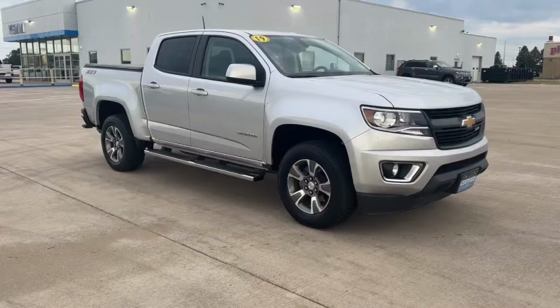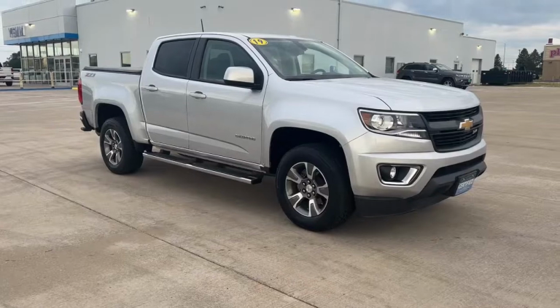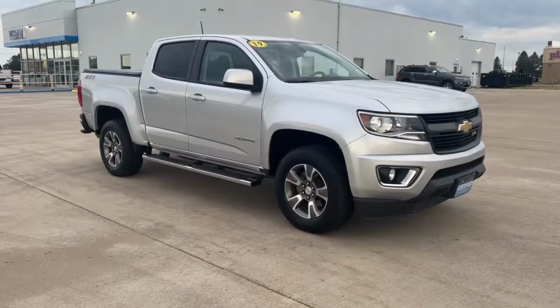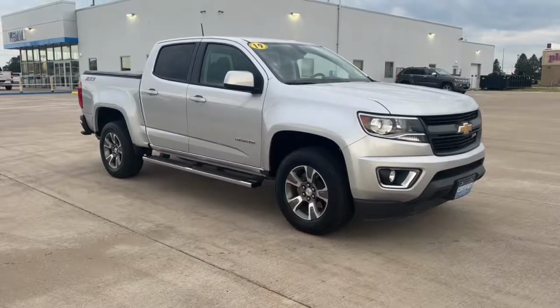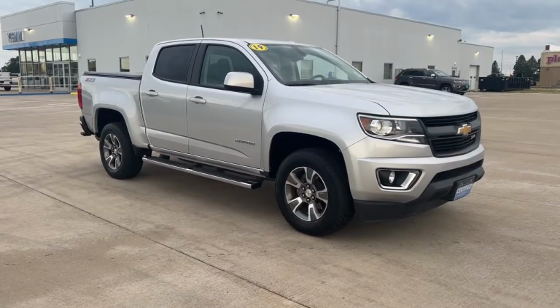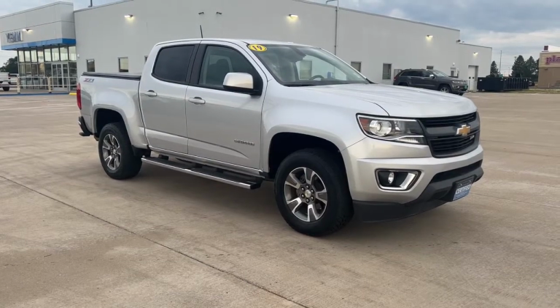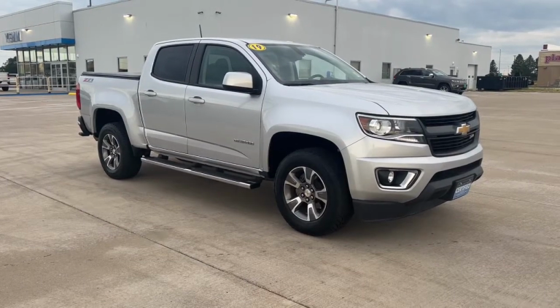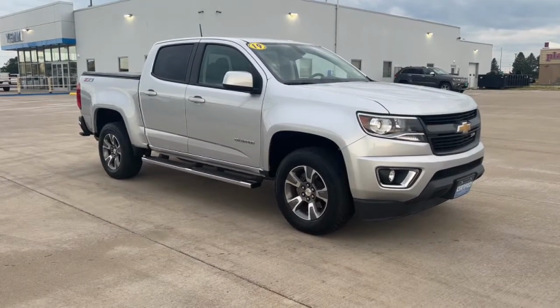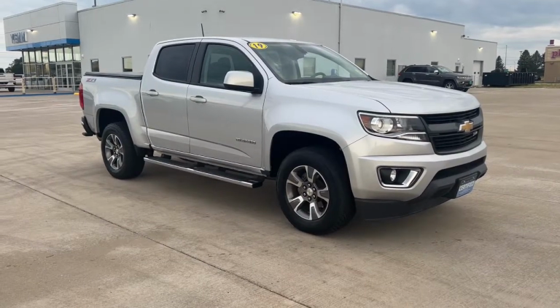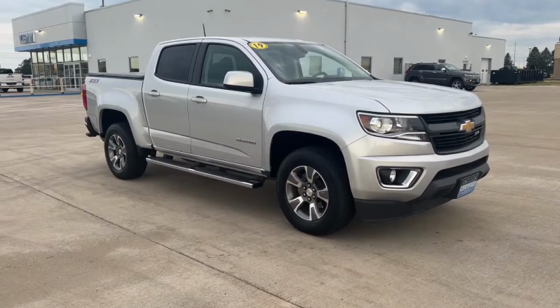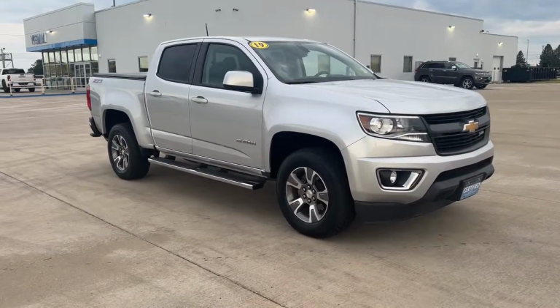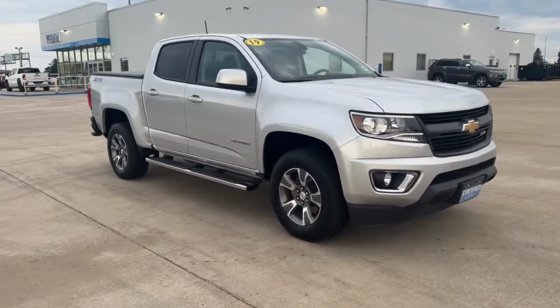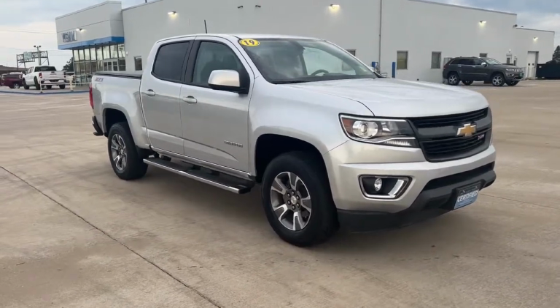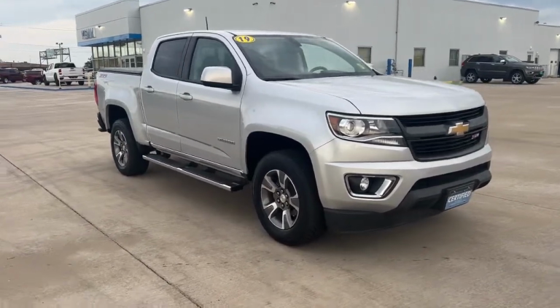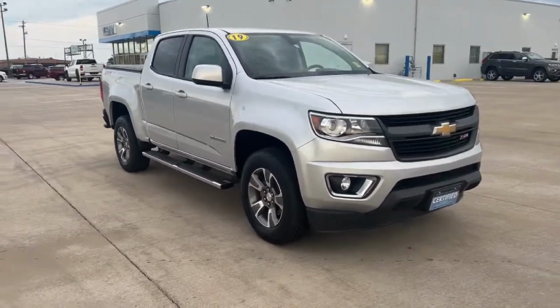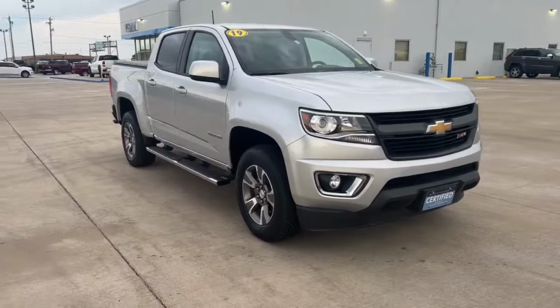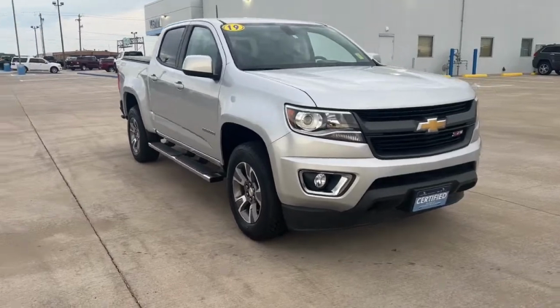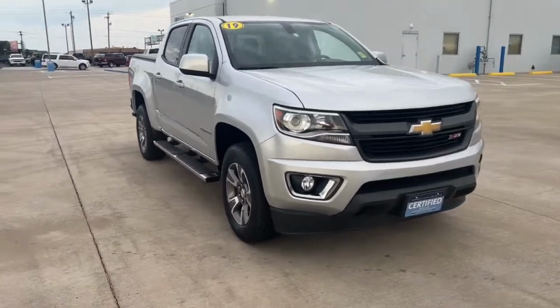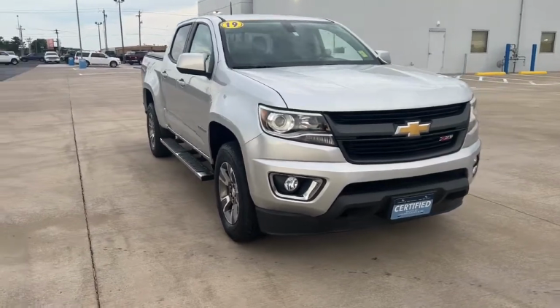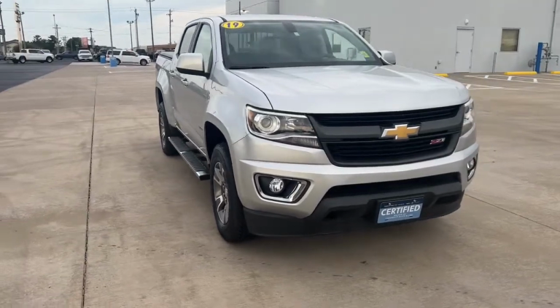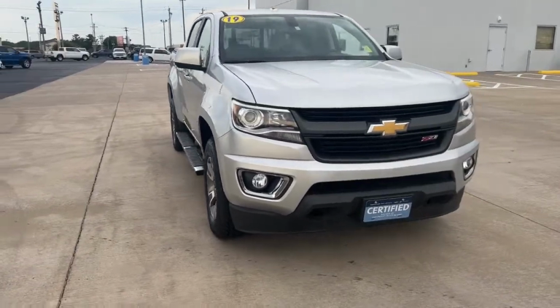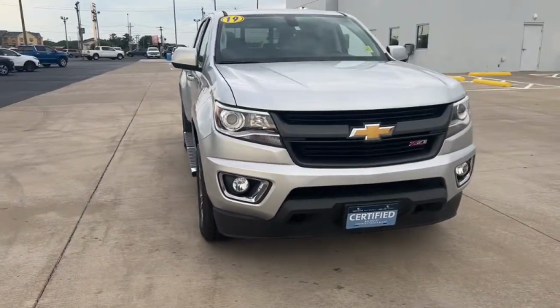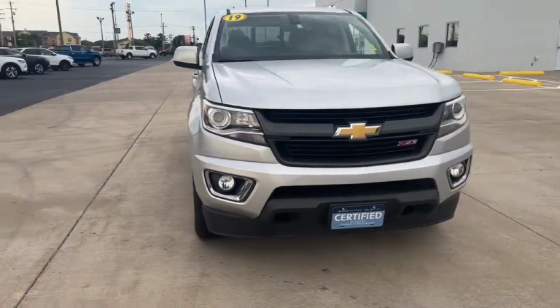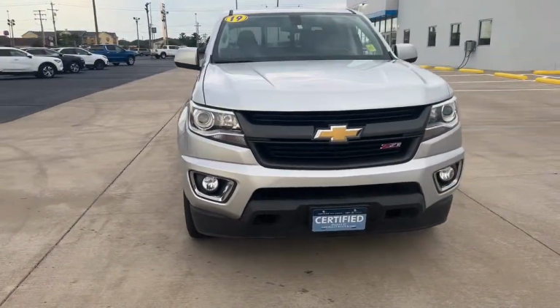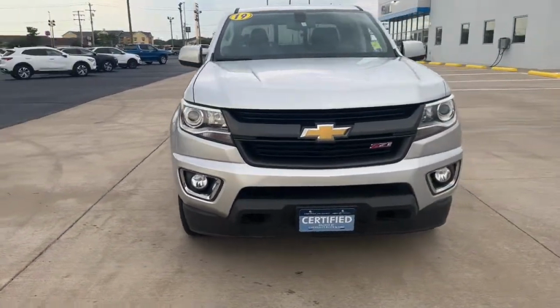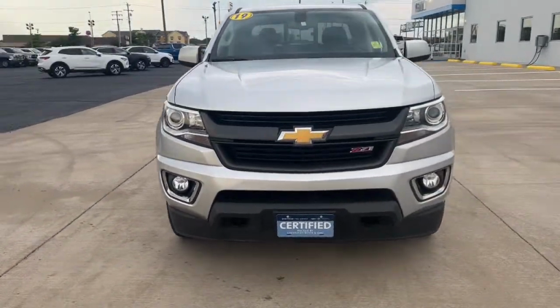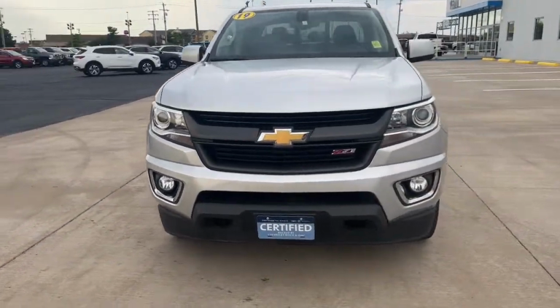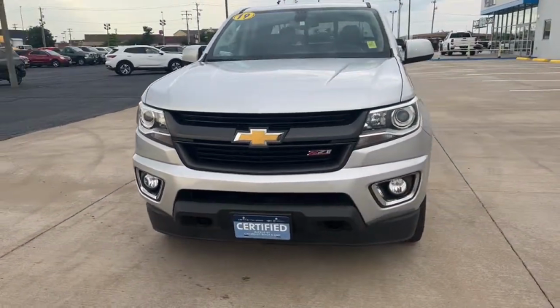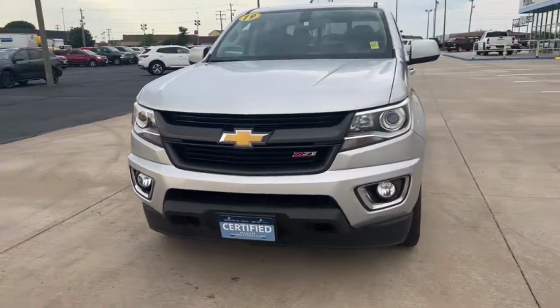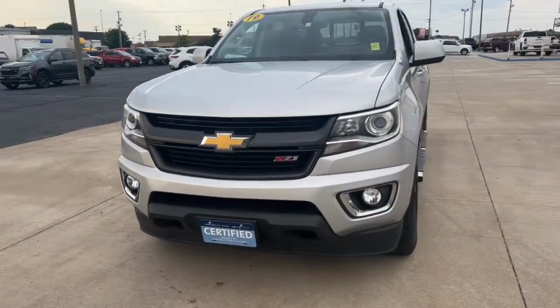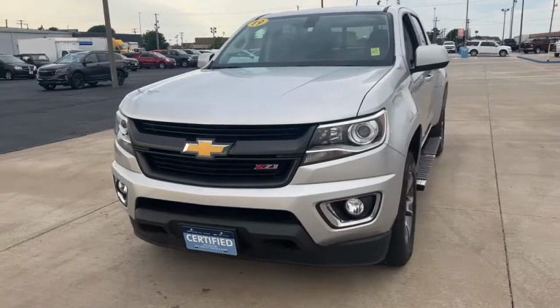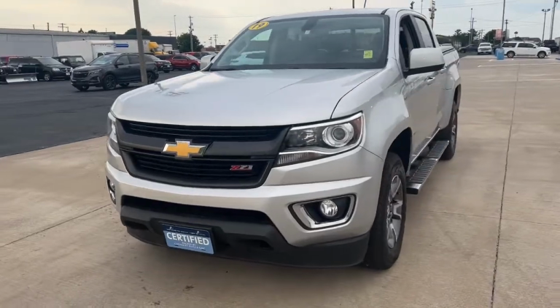Looking for your dream car? It could be the 2019 Chevrolet Colorado. With less than 15,000 miles on the odometer, this vehicle provides excellent value.